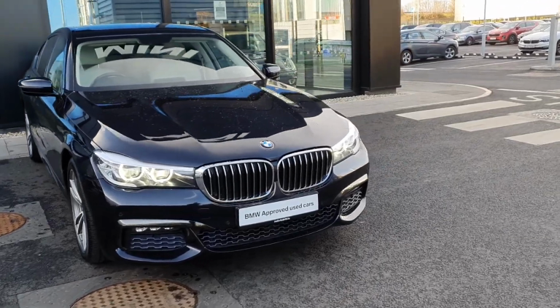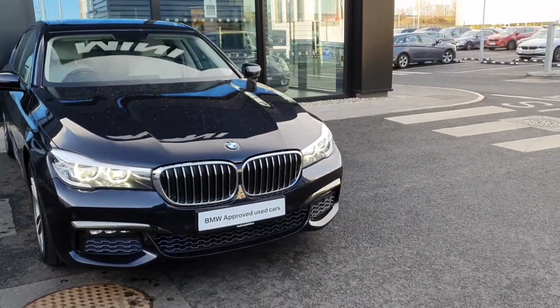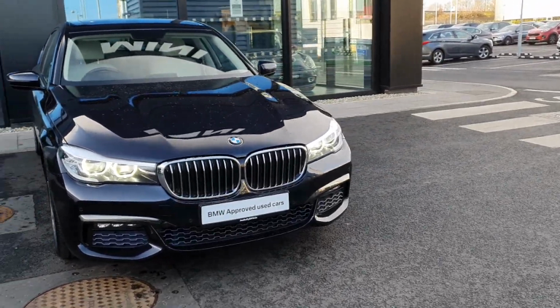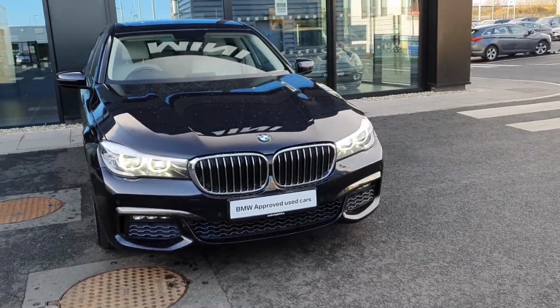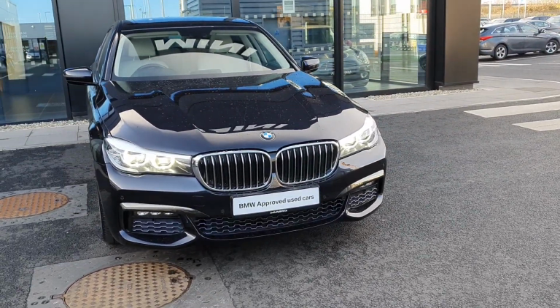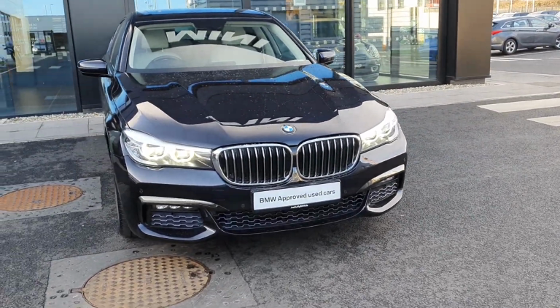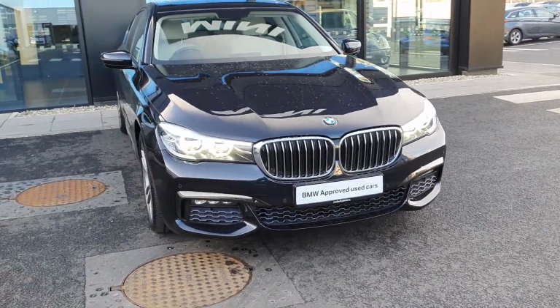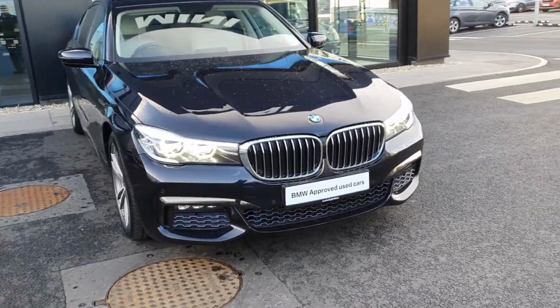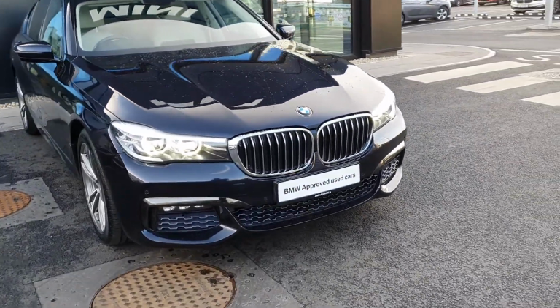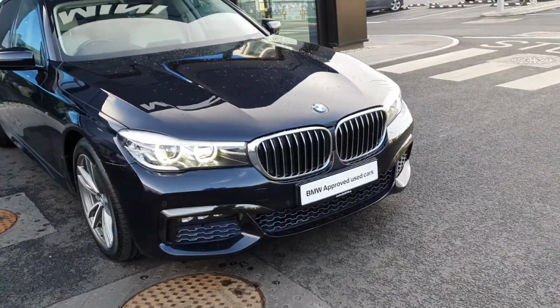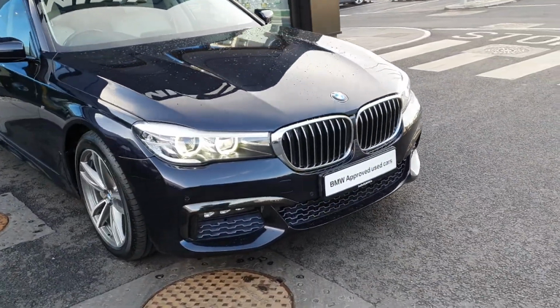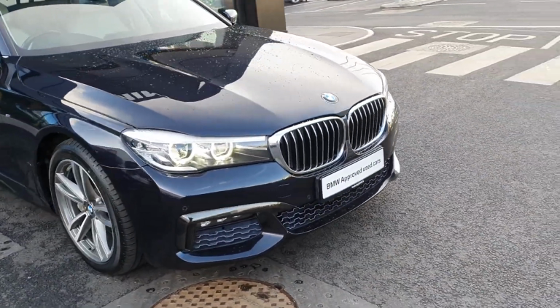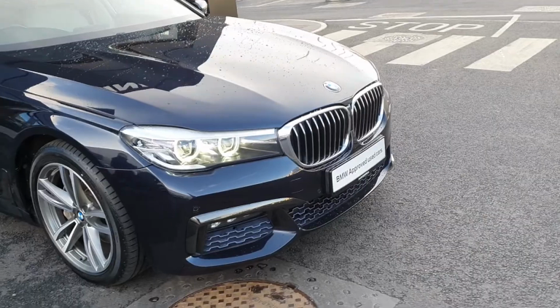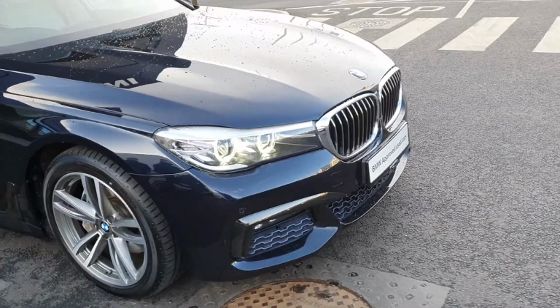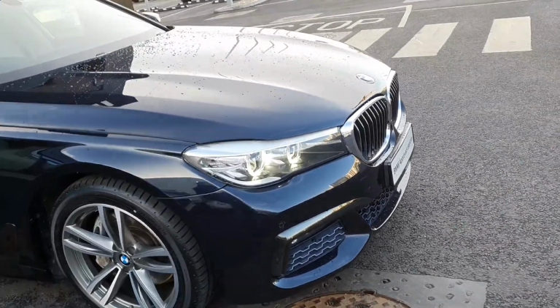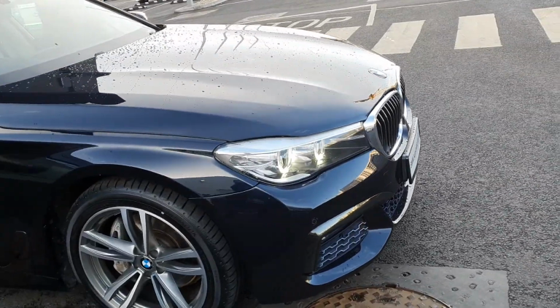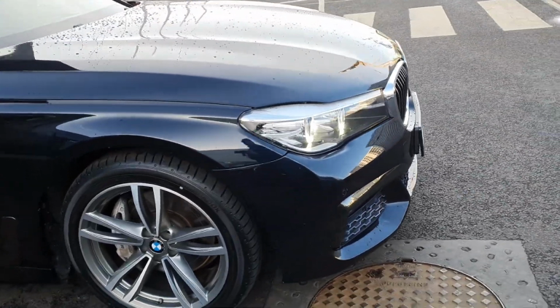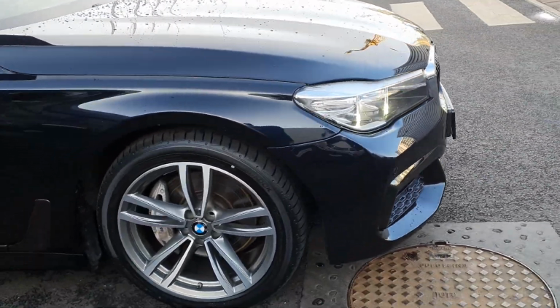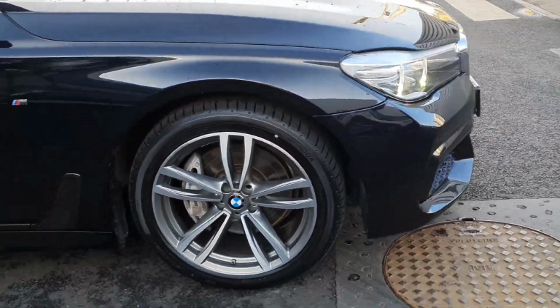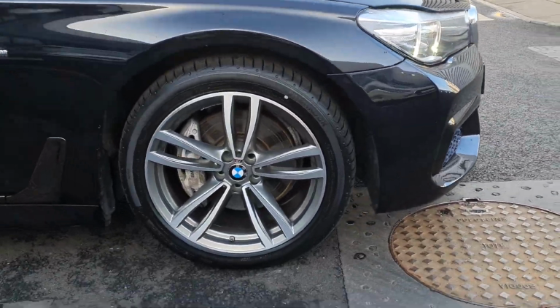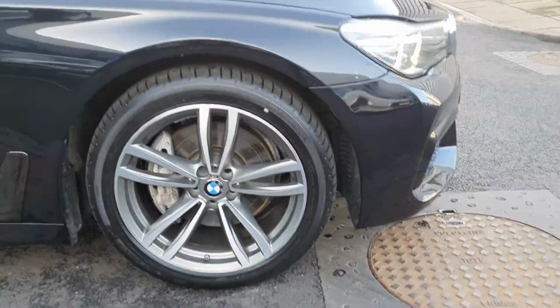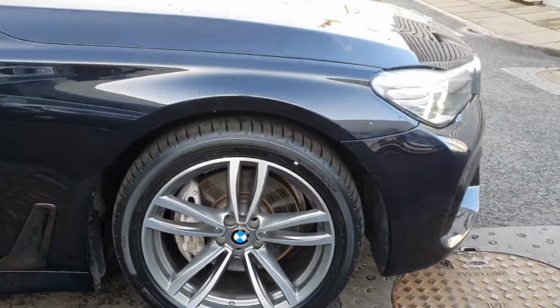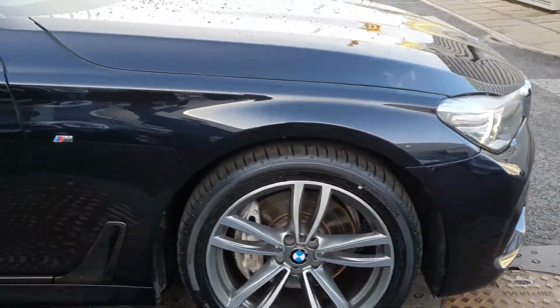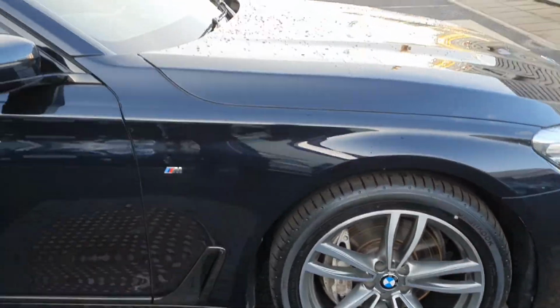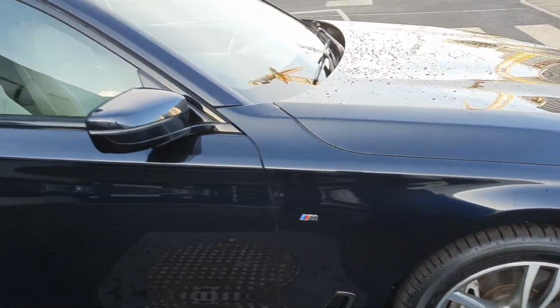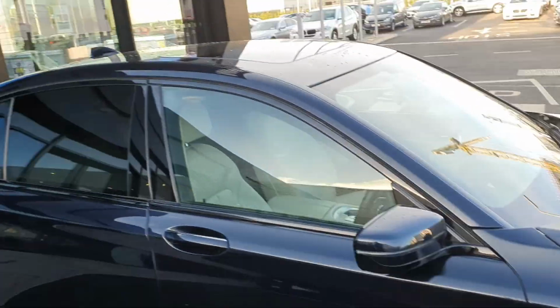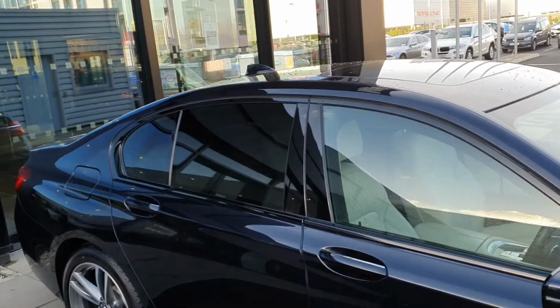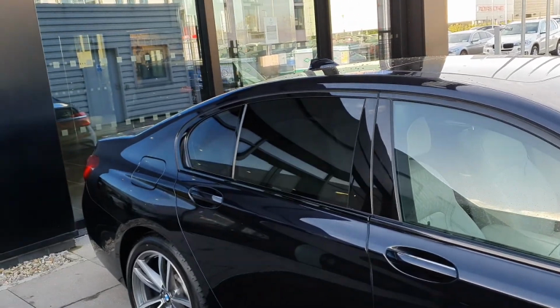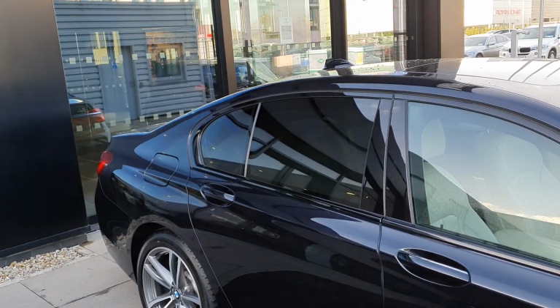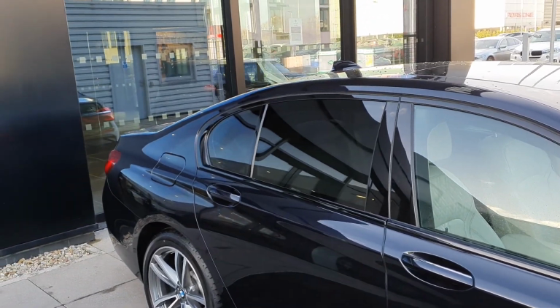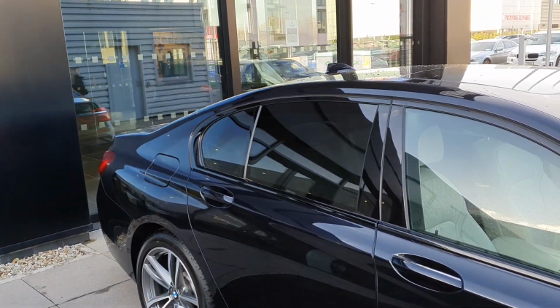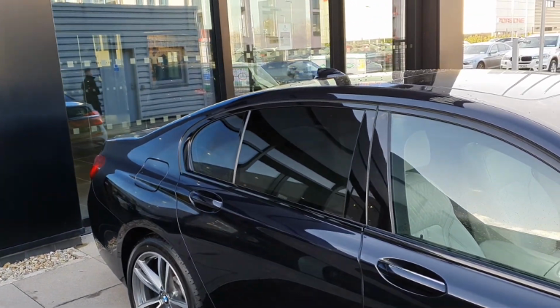It also has the LED headlights as well as the M Sport kit. It has these lovely 19 inch M Sport alloy wheels with the big brake calipers, as well as the darkened rear glass for privacy.